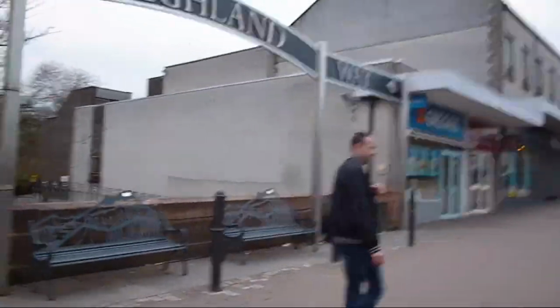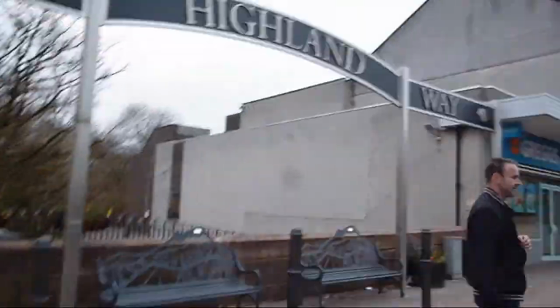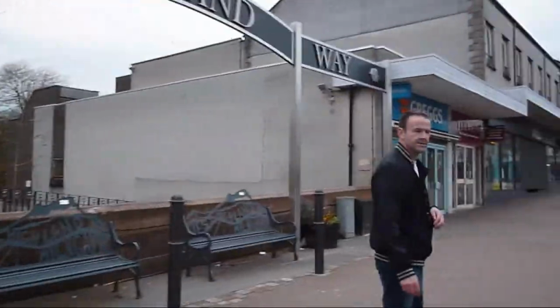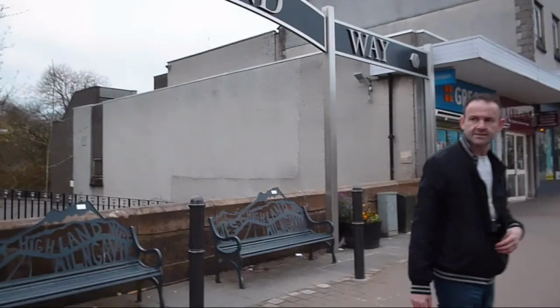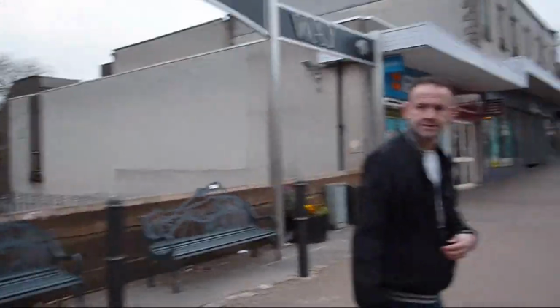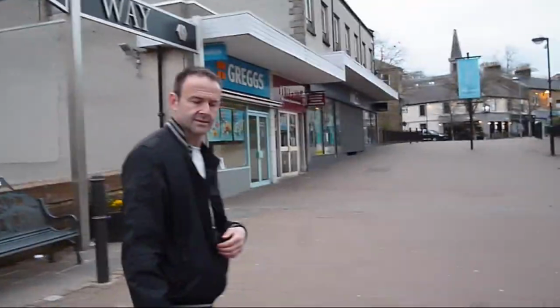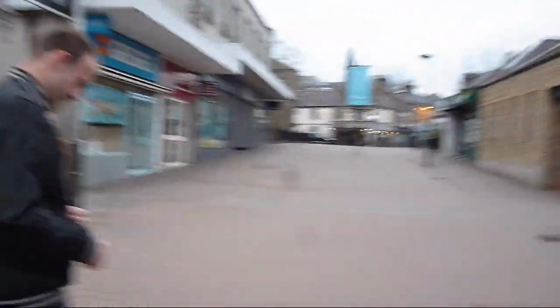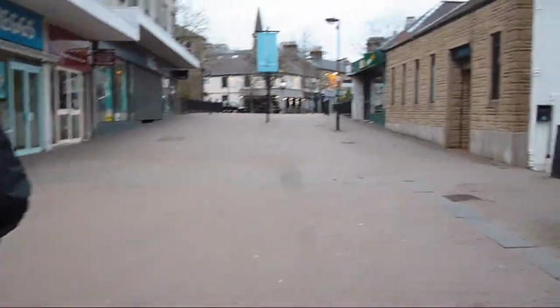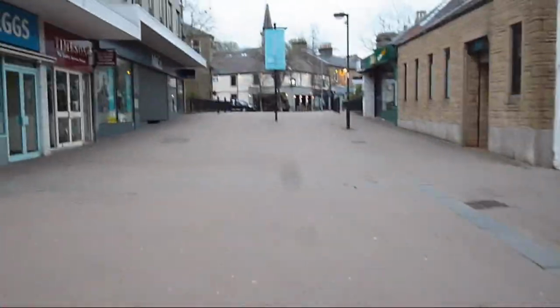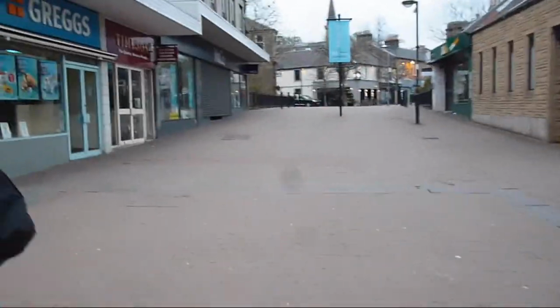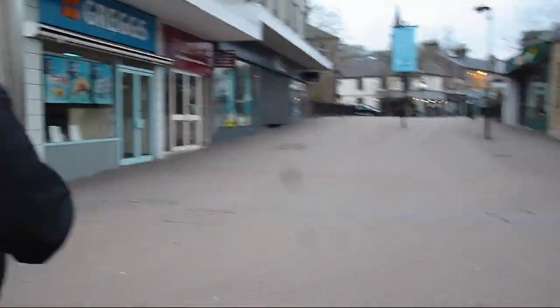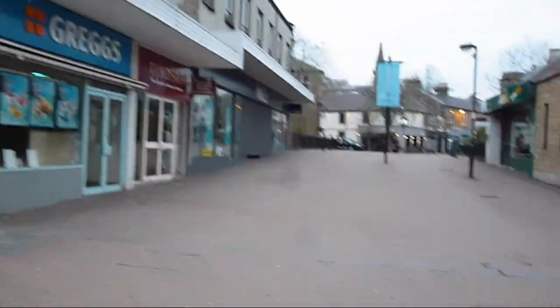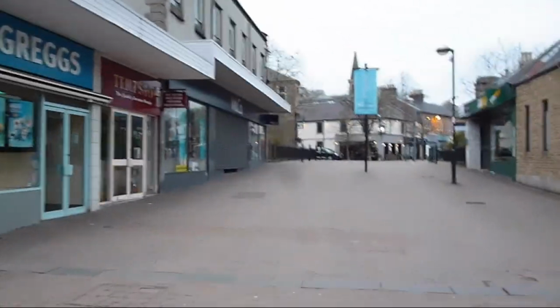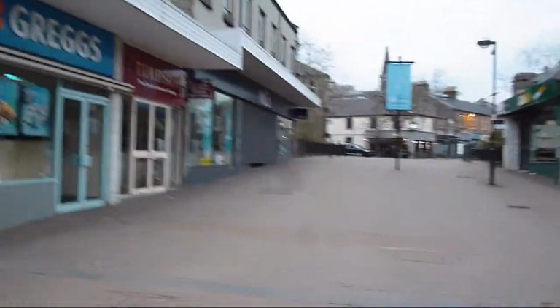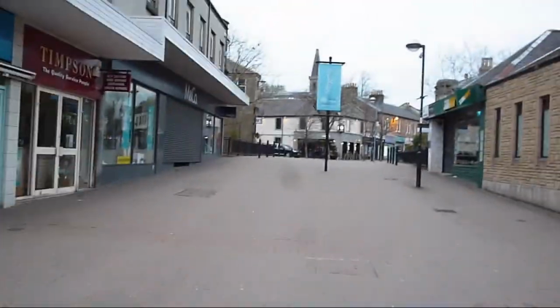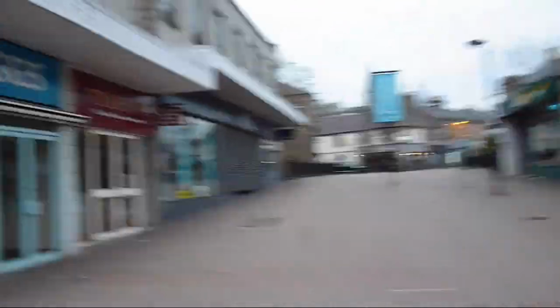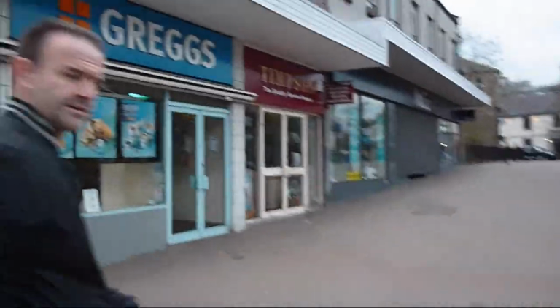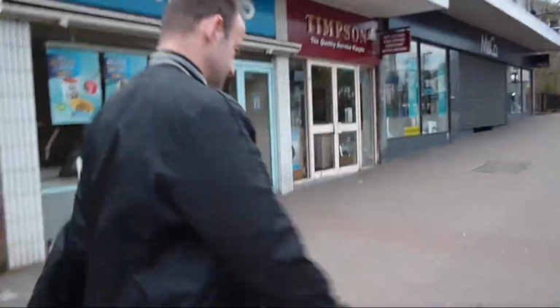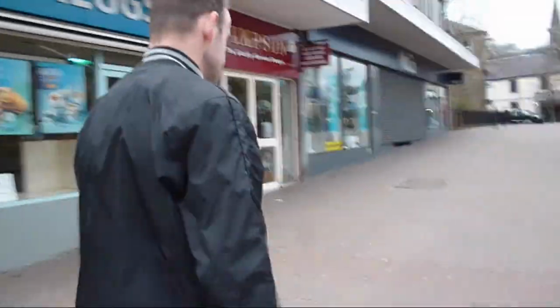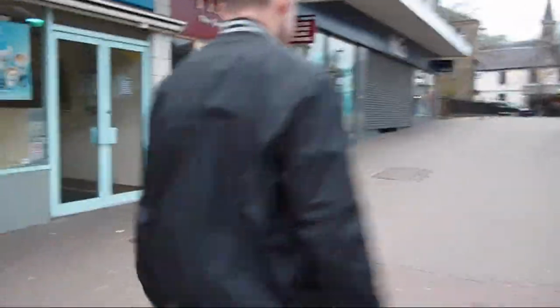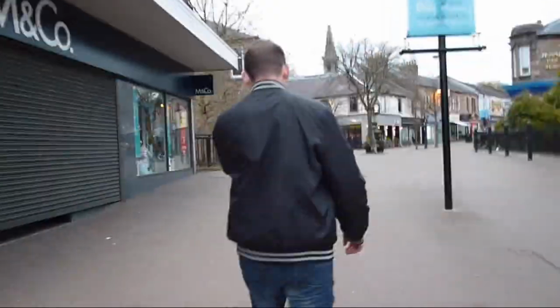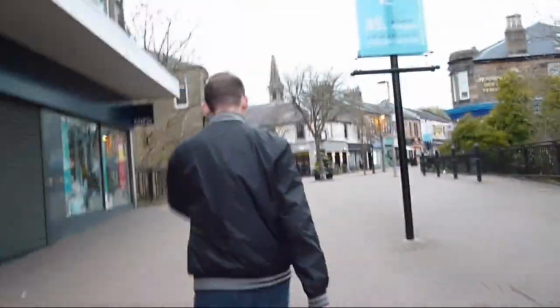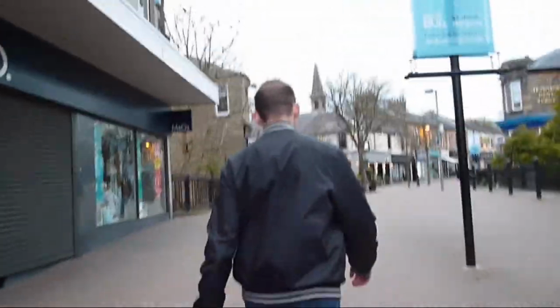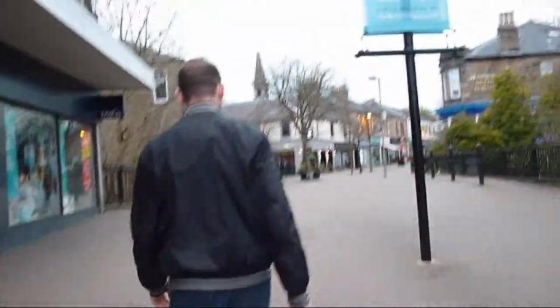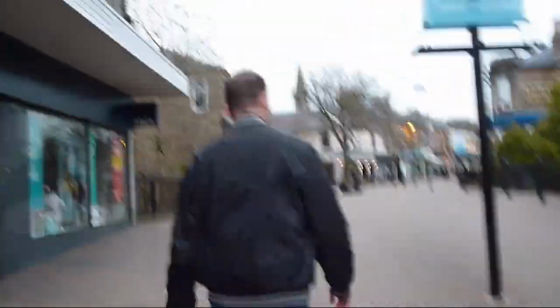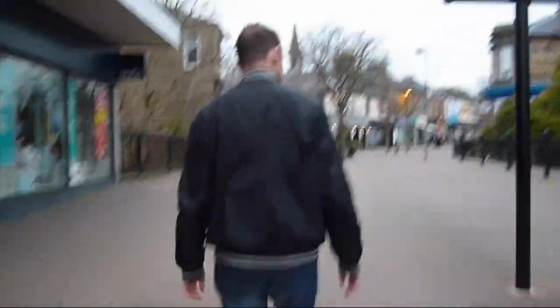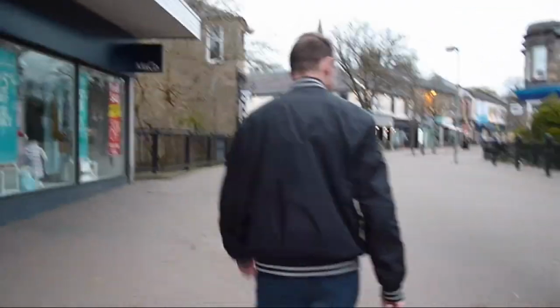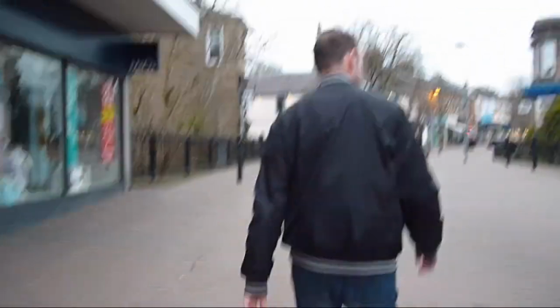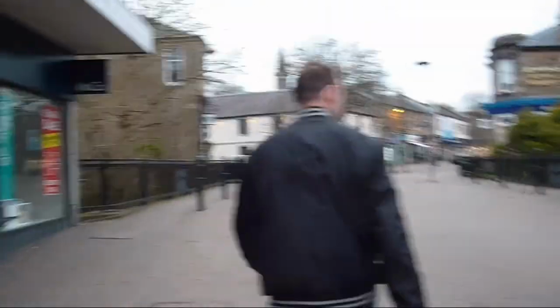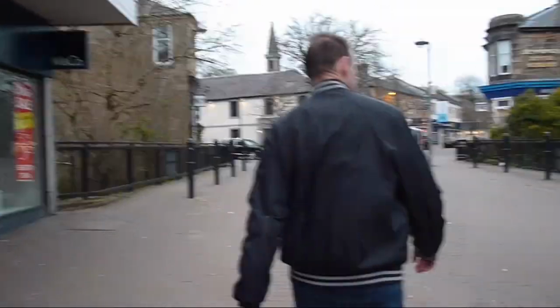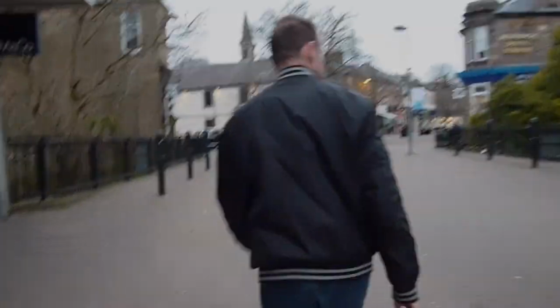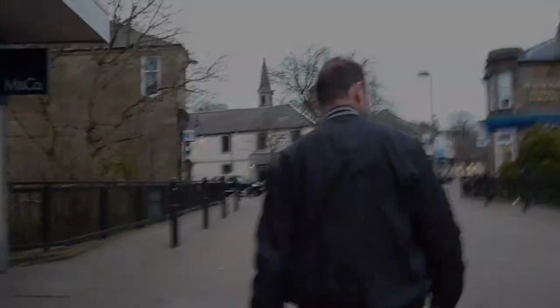That's us - we got to Milngavie, and now we're going to get the train and head back to Glasgow. So that's us heading off, and one last look at Milngavie.